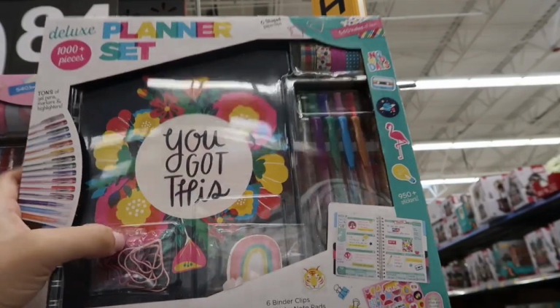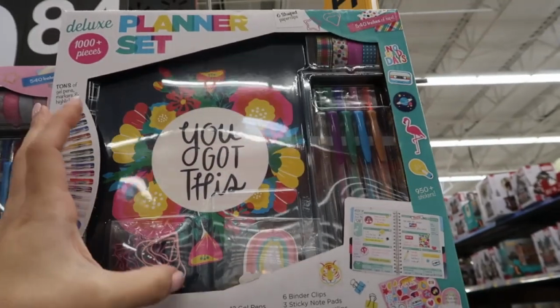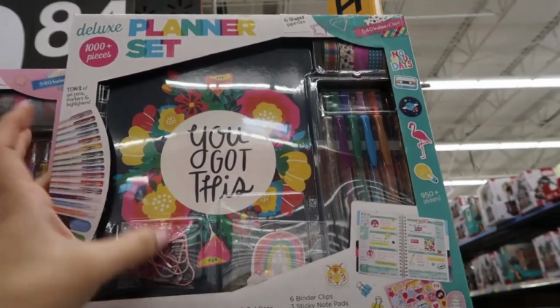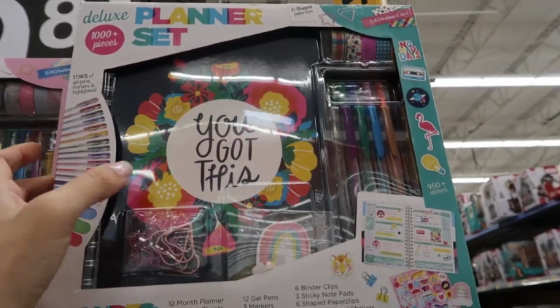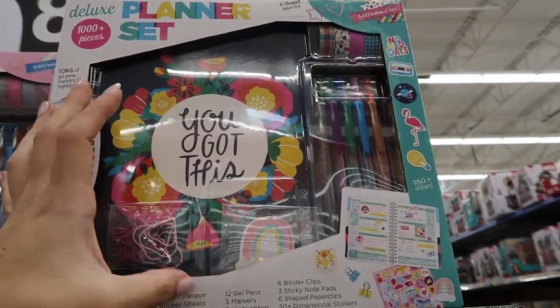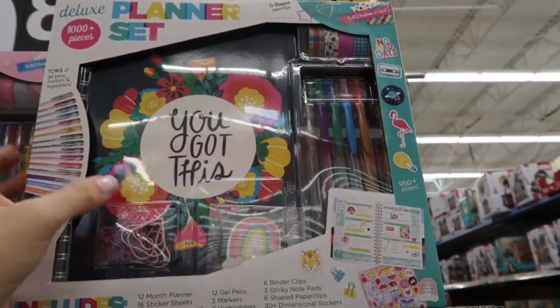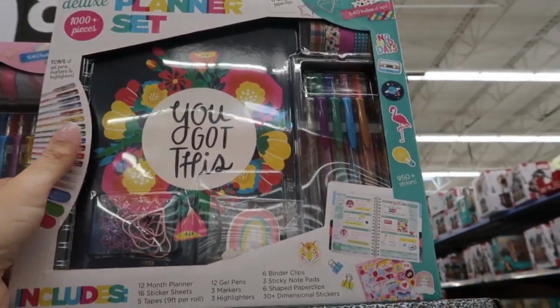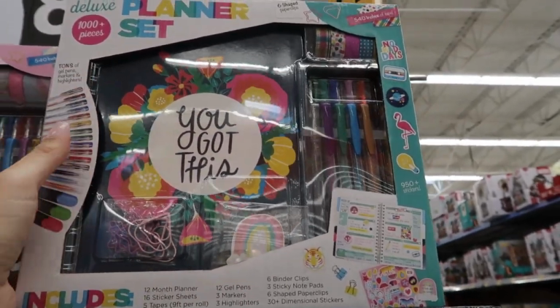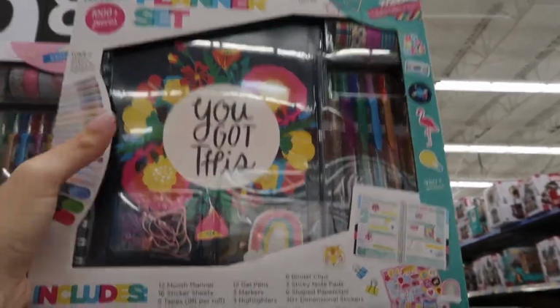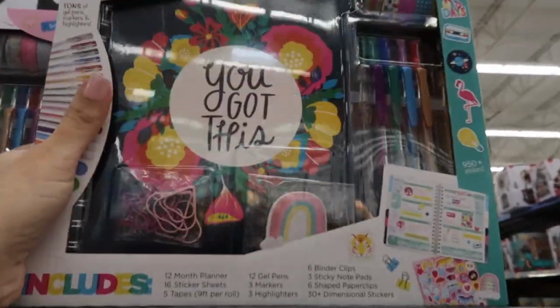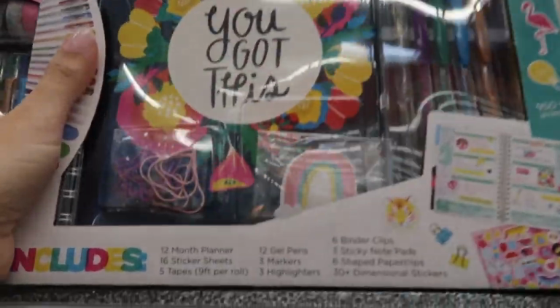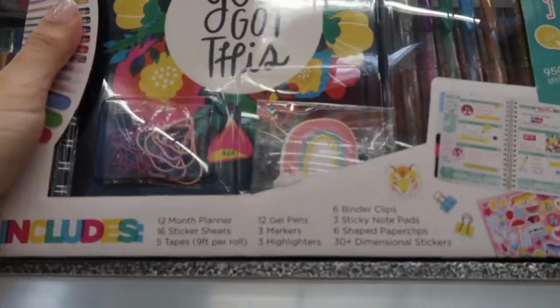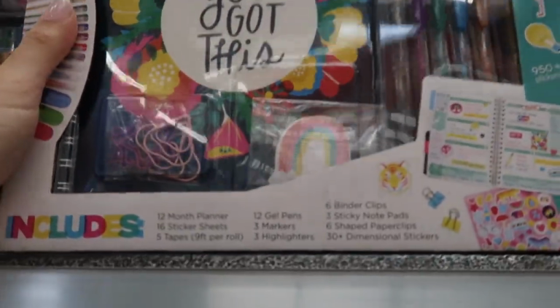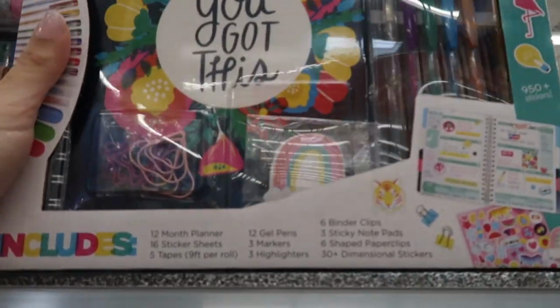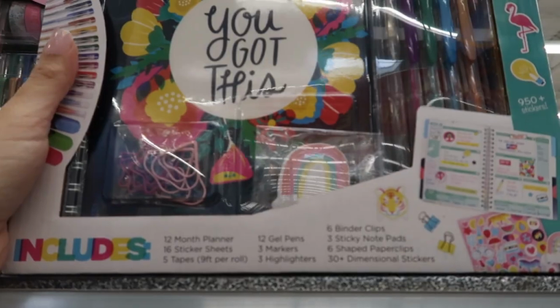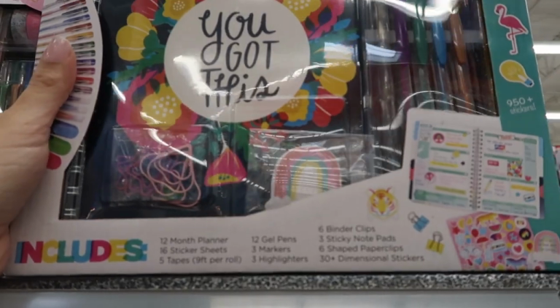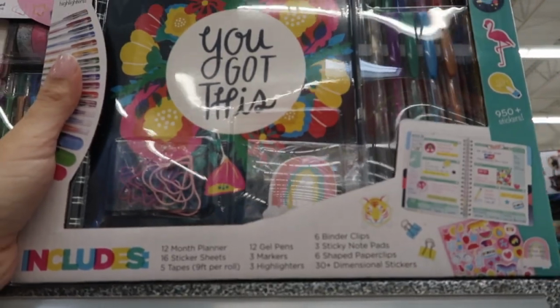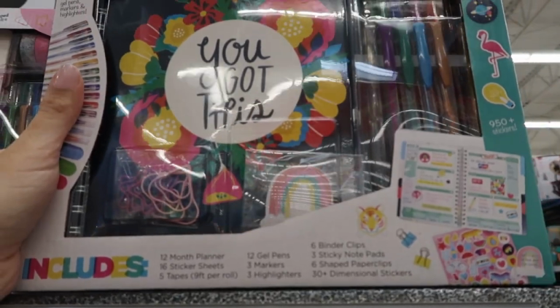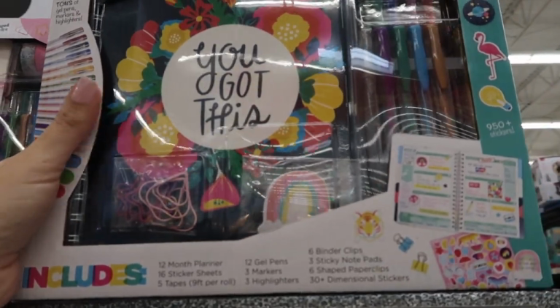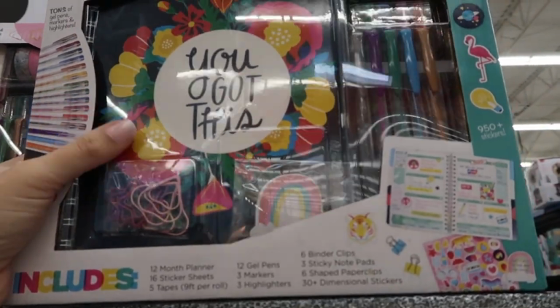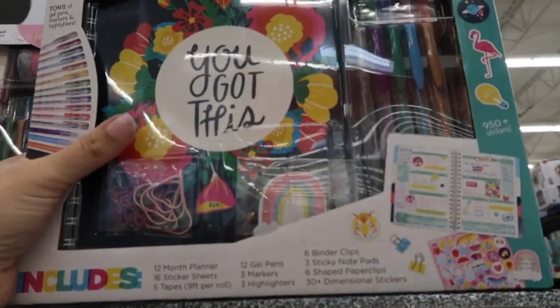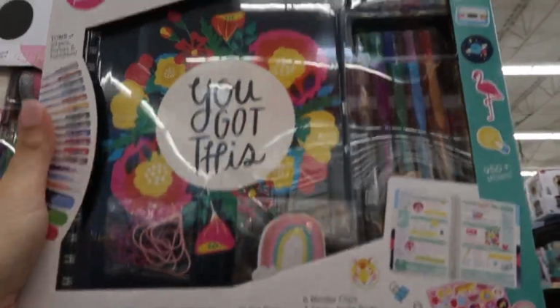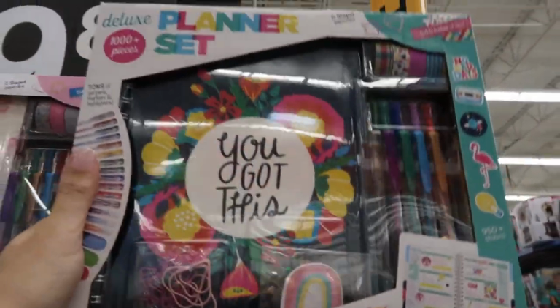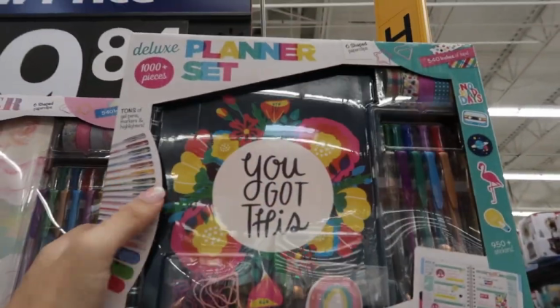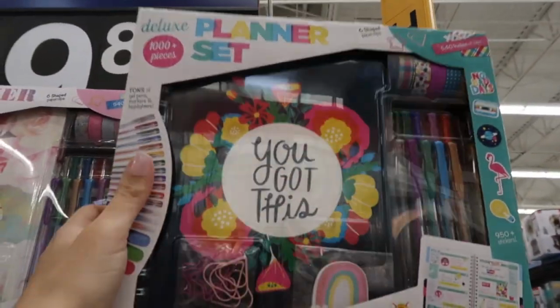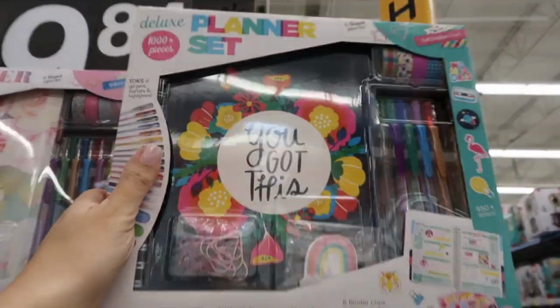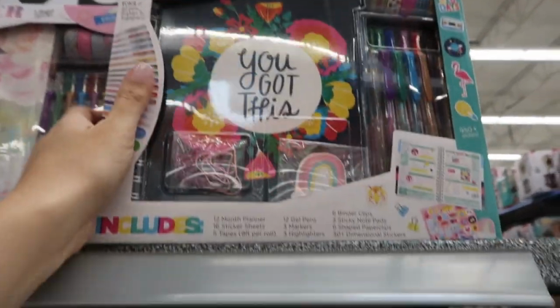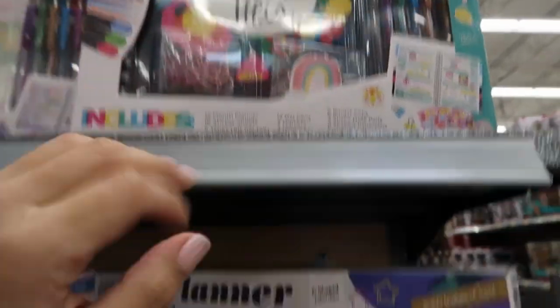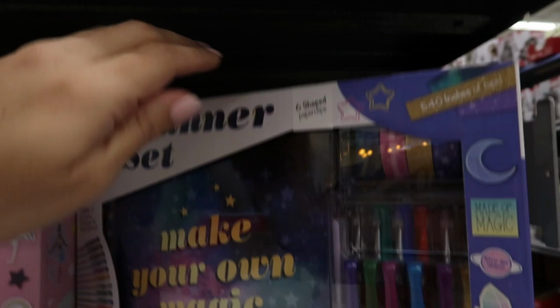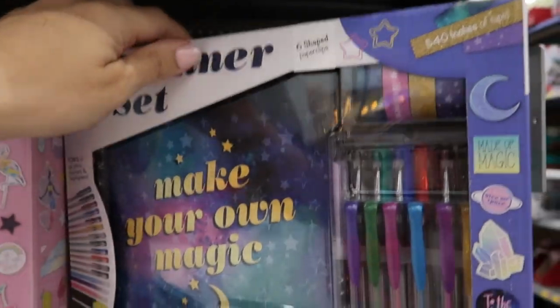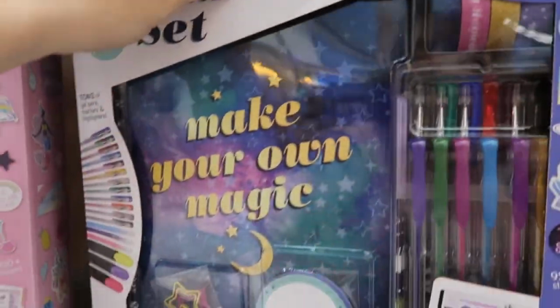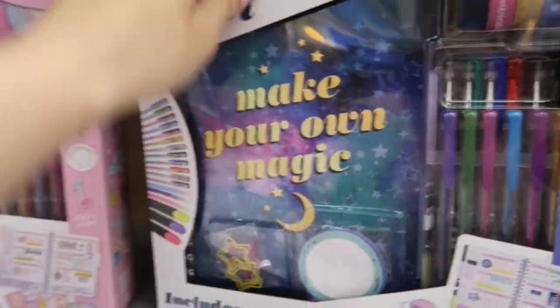For $19.98 they have these stationery sets. You get a 12-month planner, 16 stickers, five tips, 12 gel pens, markers, highlighters, binder clips, sticky notes. There's a 'make your own magic — big plans' theme, so lots of cute ones.